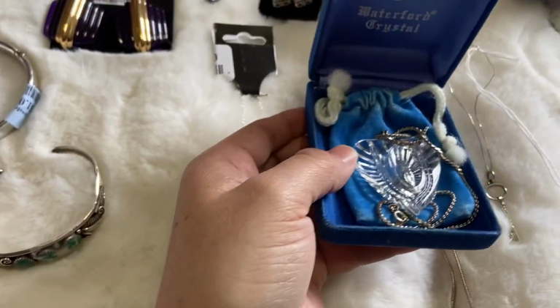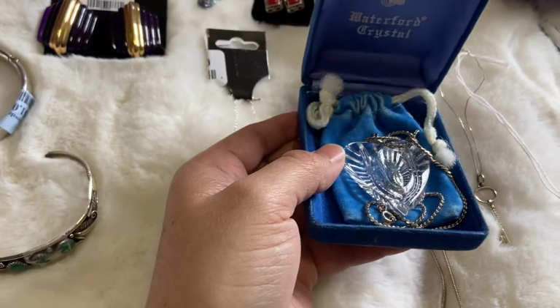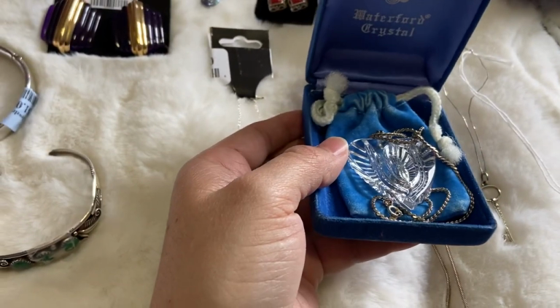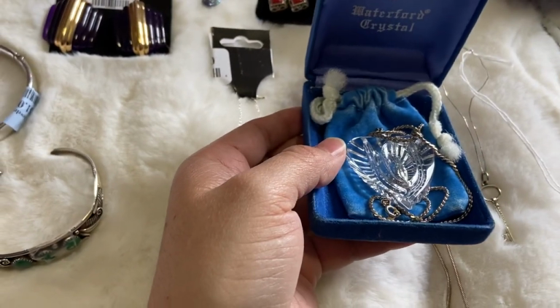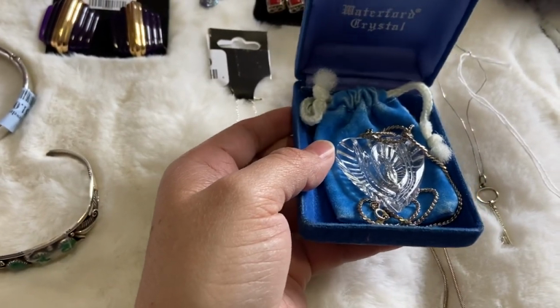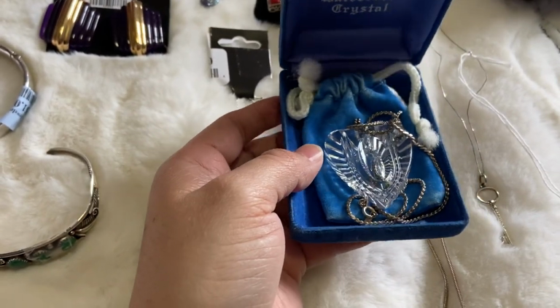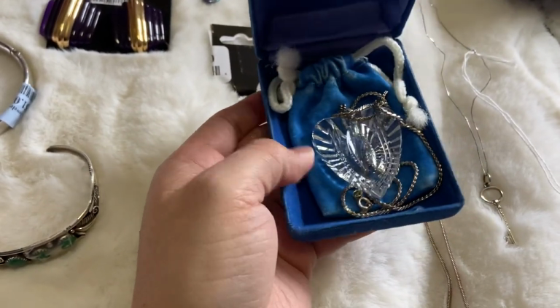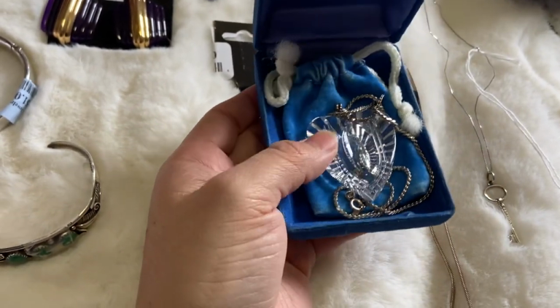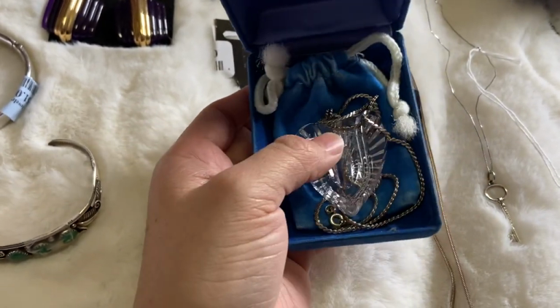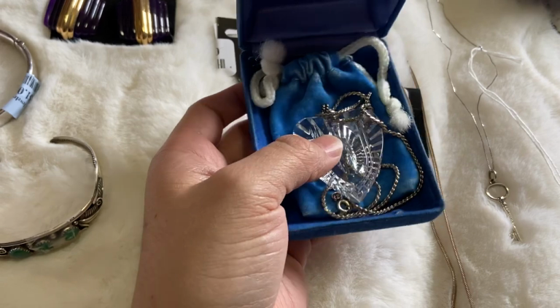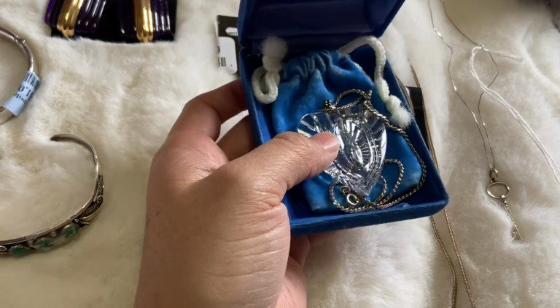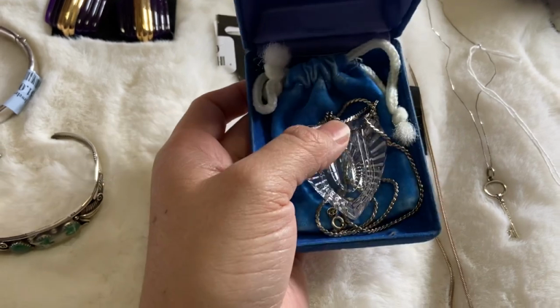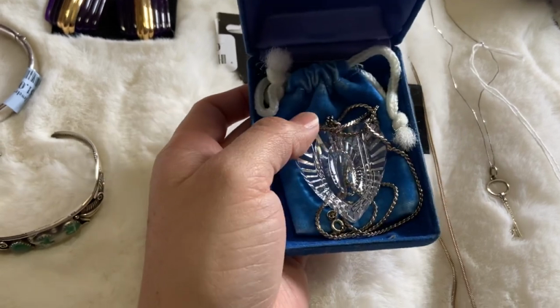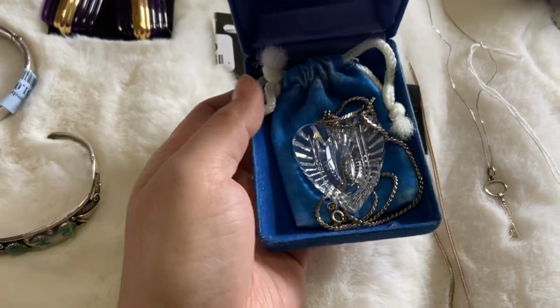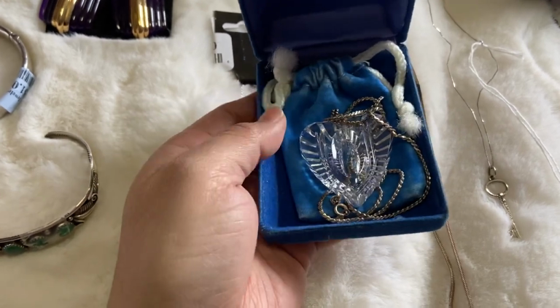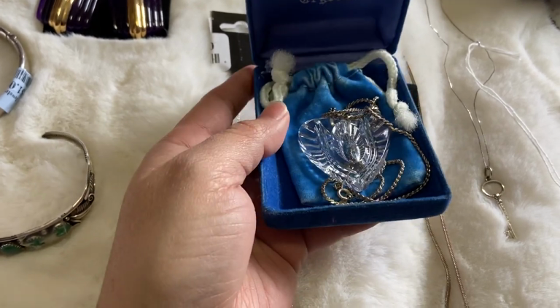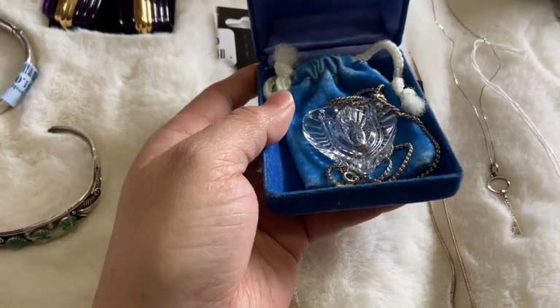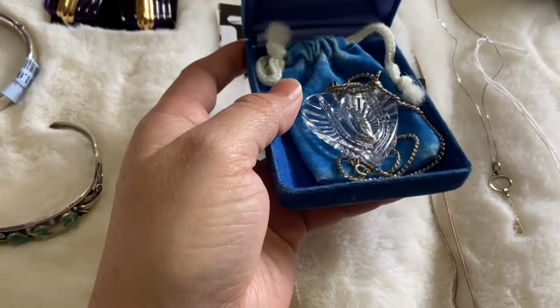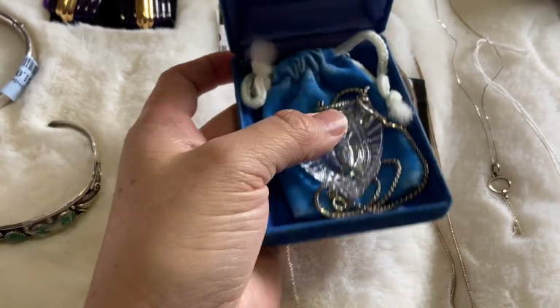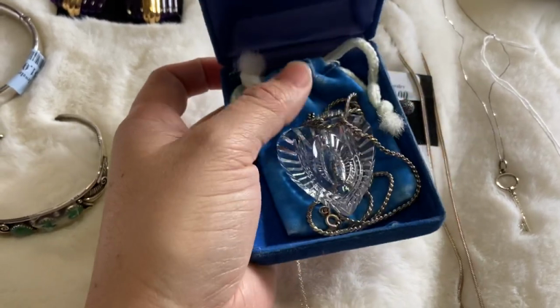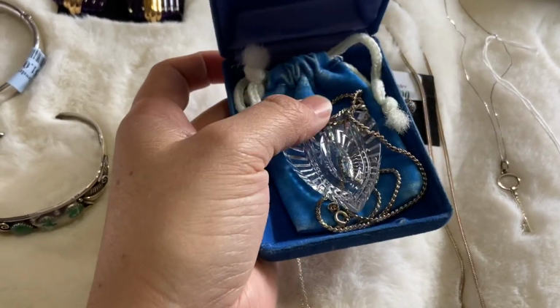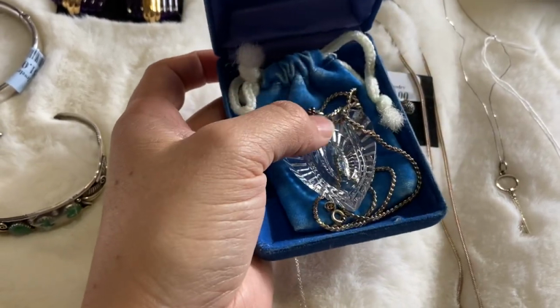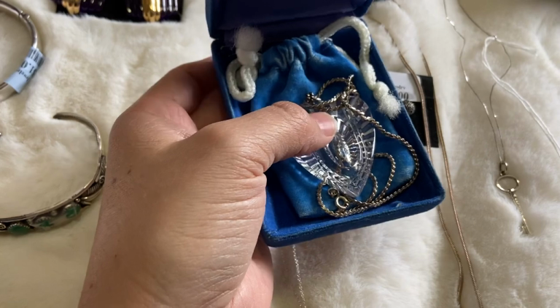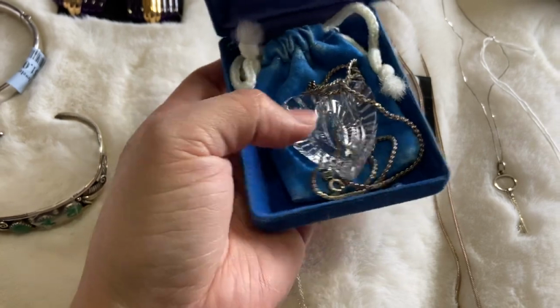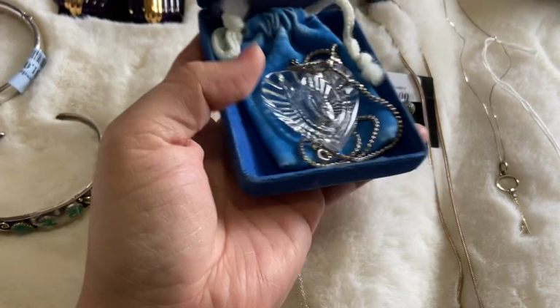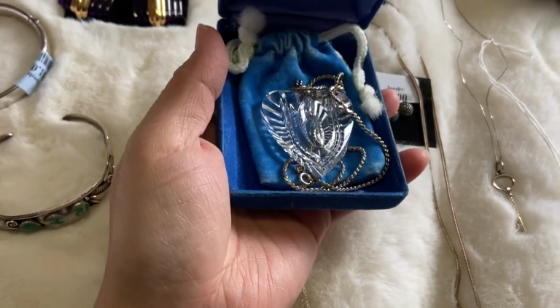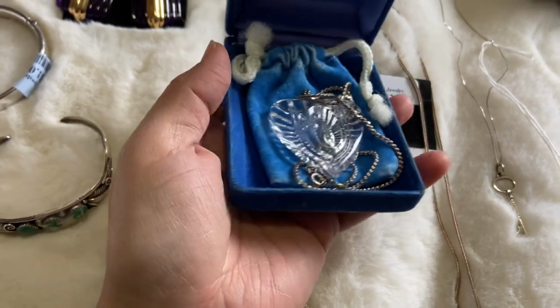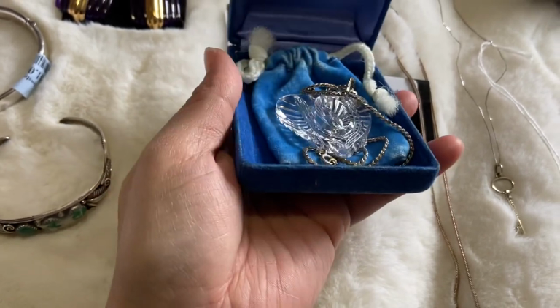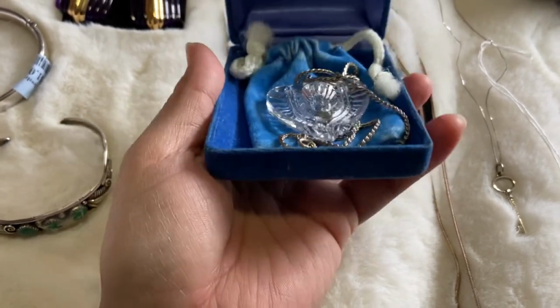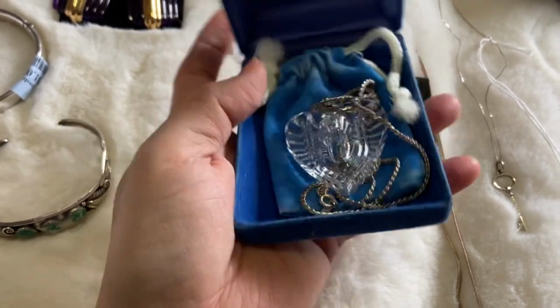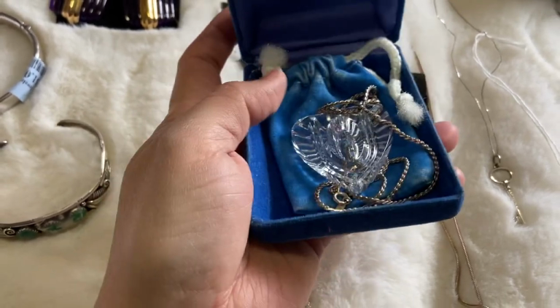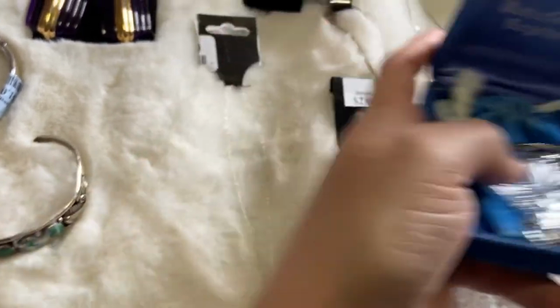At another yard sale I got this Waterford crystal heart glass heart necklace. It does come with a sterling chain, and I've actually seen some of these online going for more than a hundred dollars, so that was a good find for me.